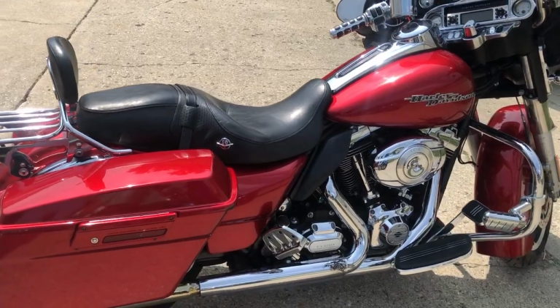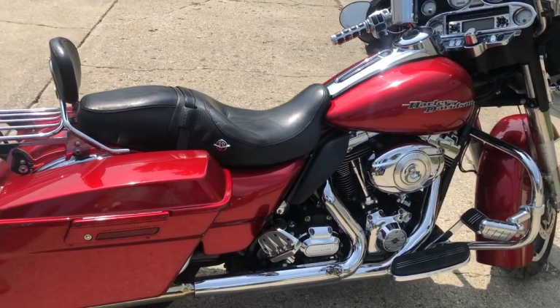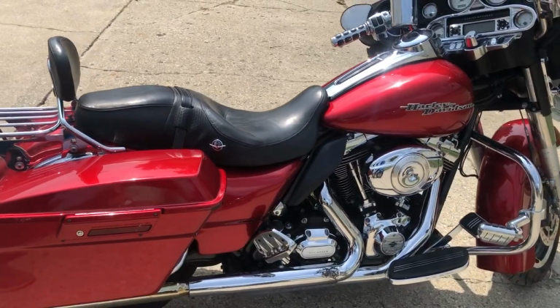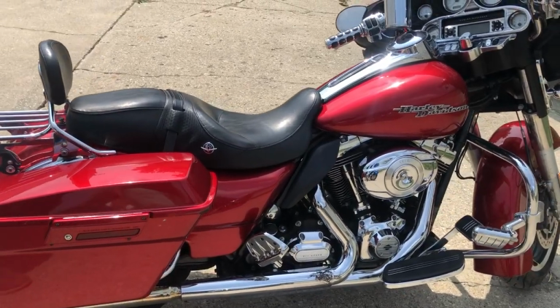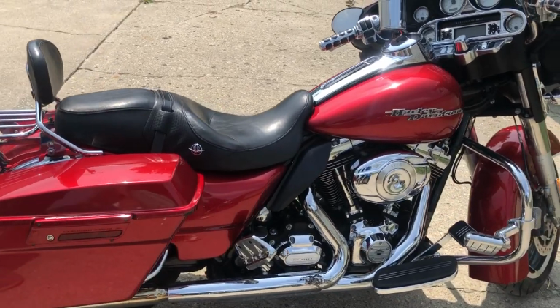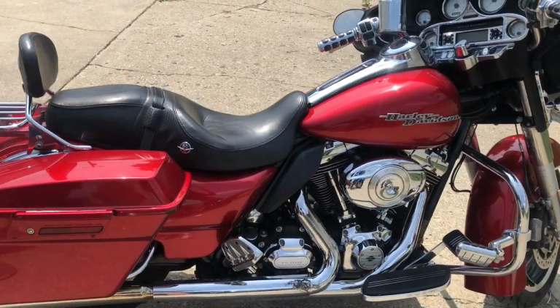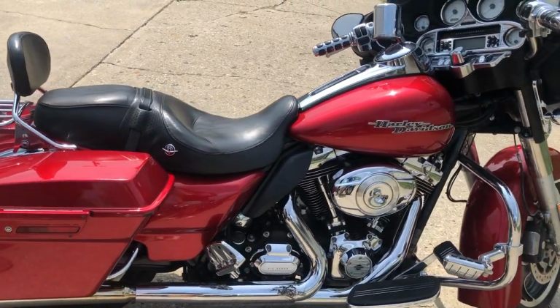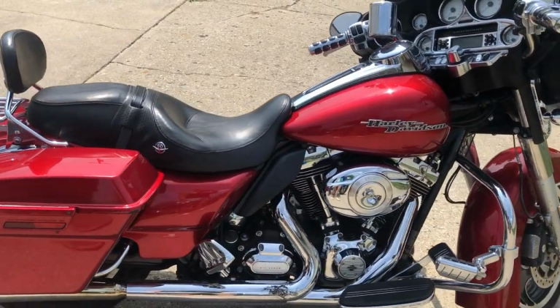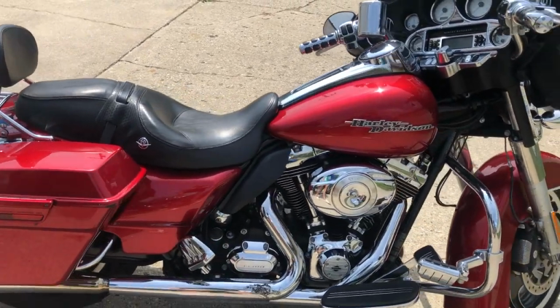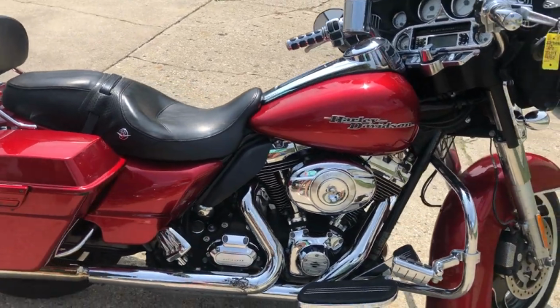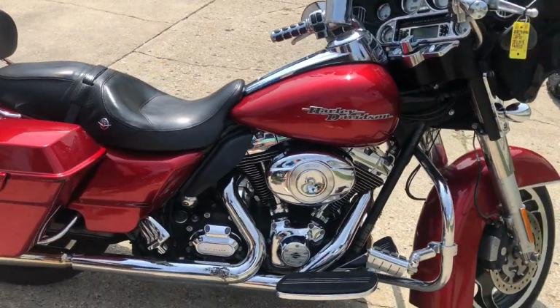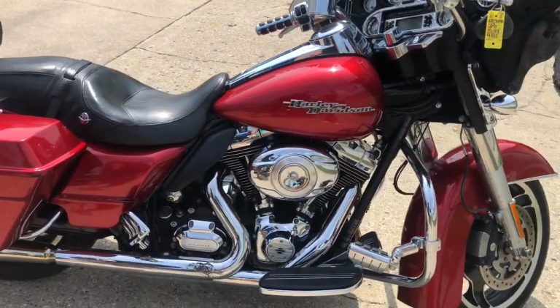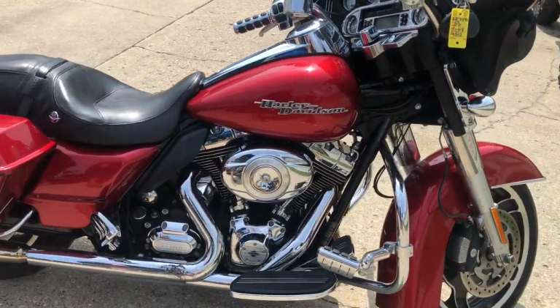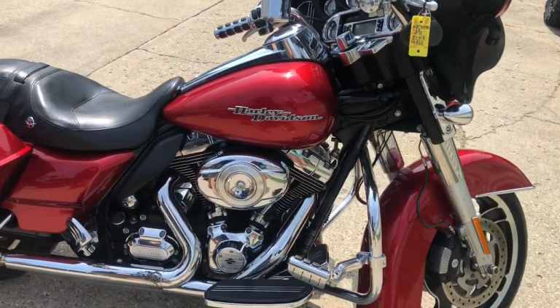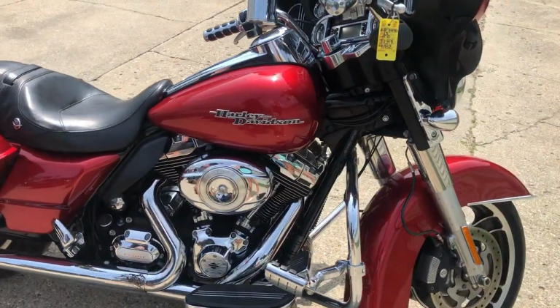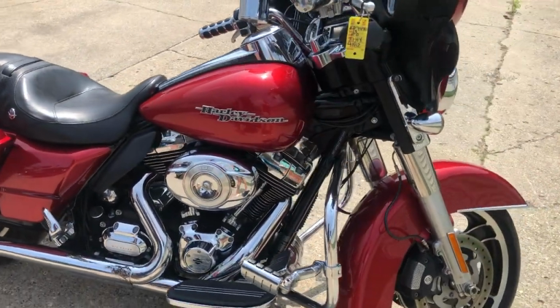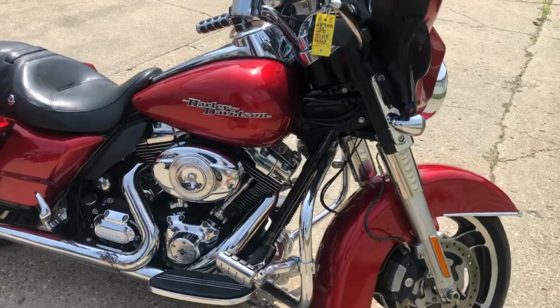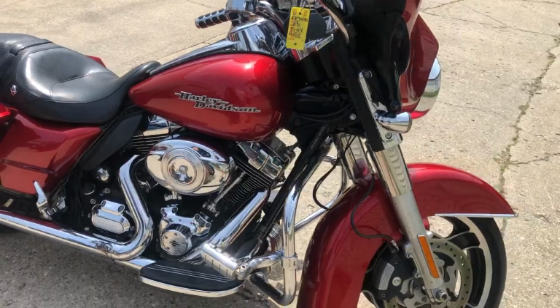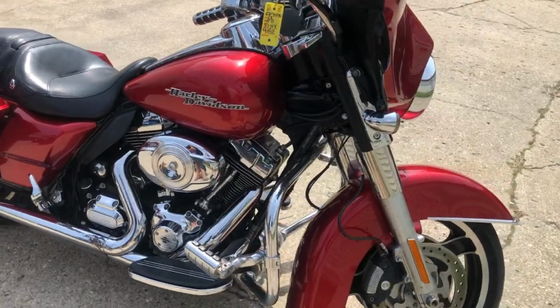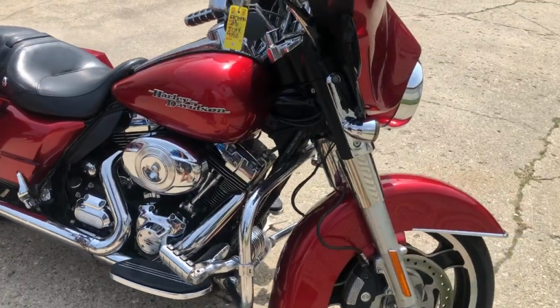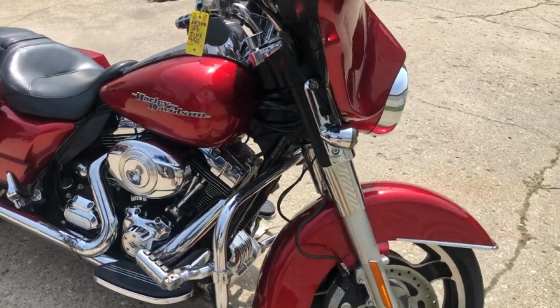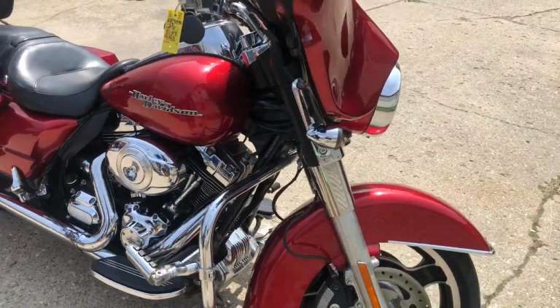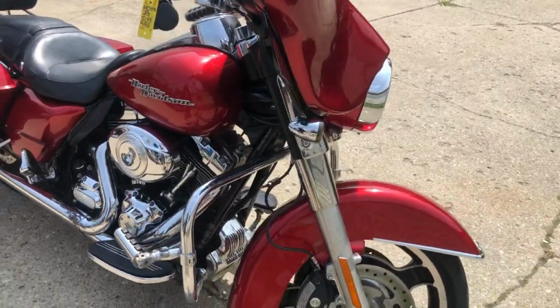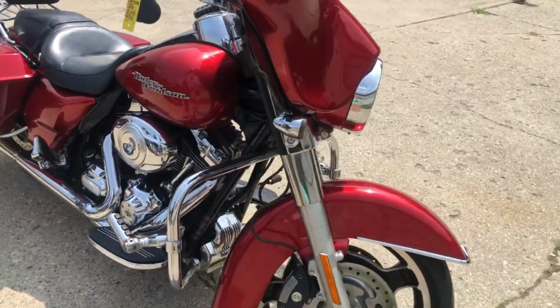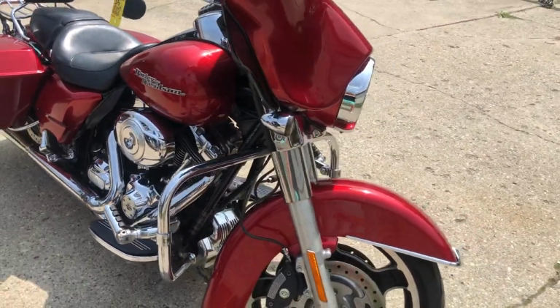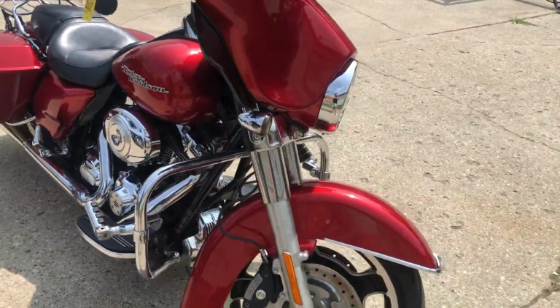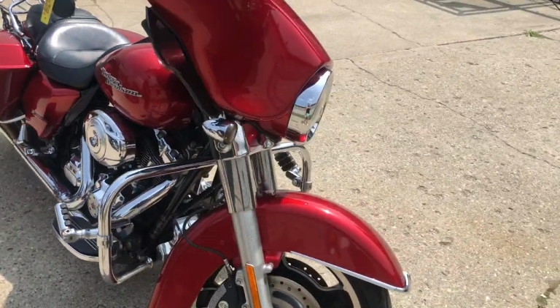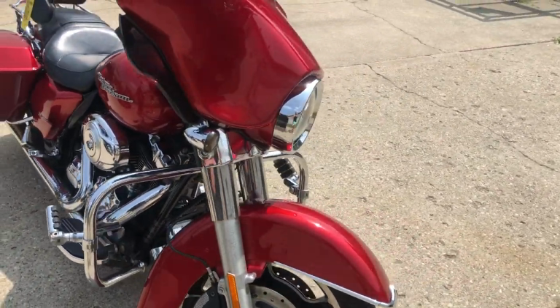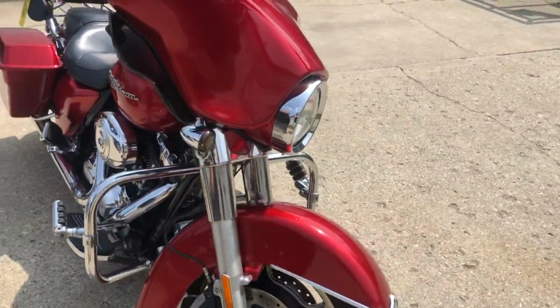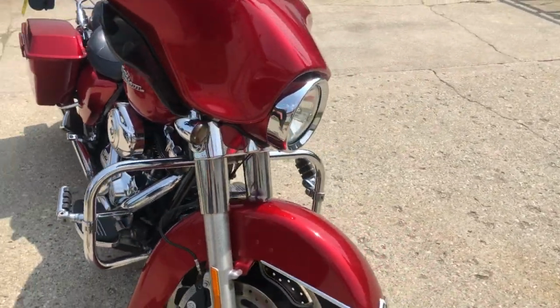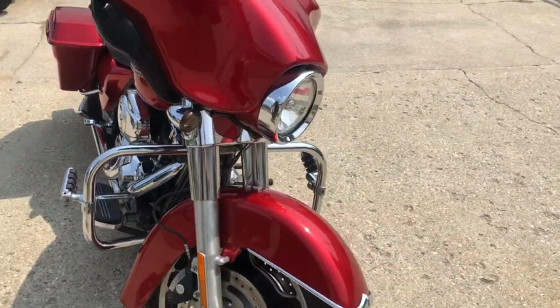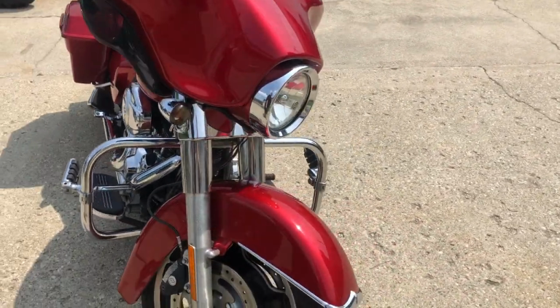Hey guys, approvalpowersports.com here doing some videos on some stuff that just came in. Check this one out — it's a 2013 Street Glide, only 22,392 miles.